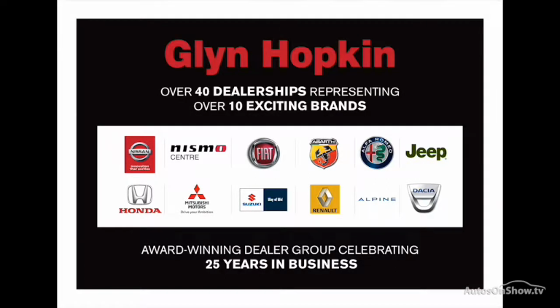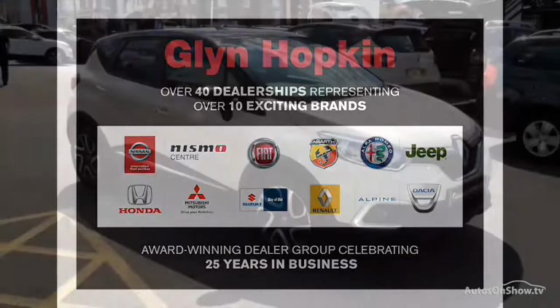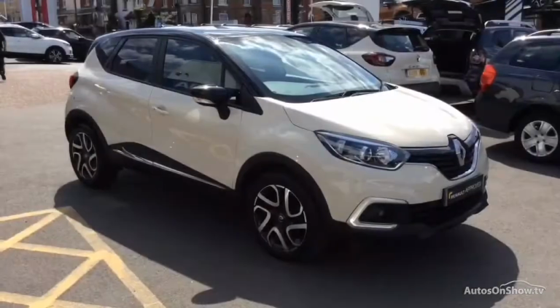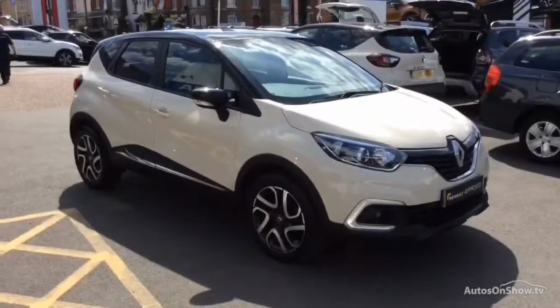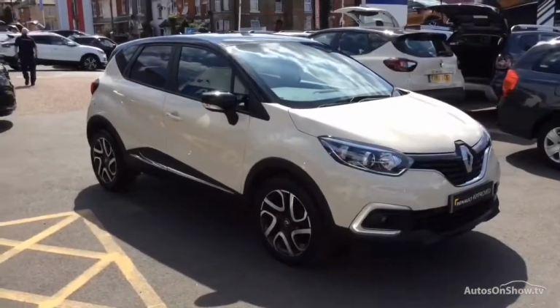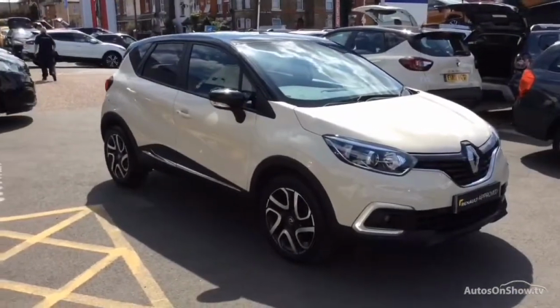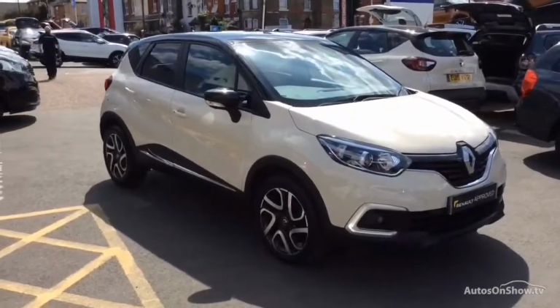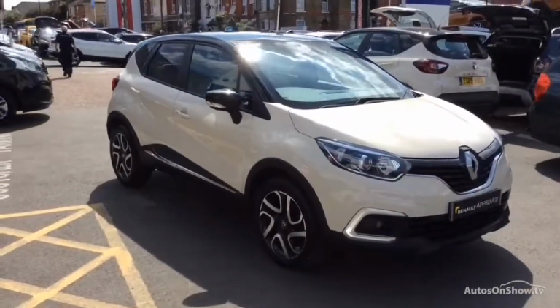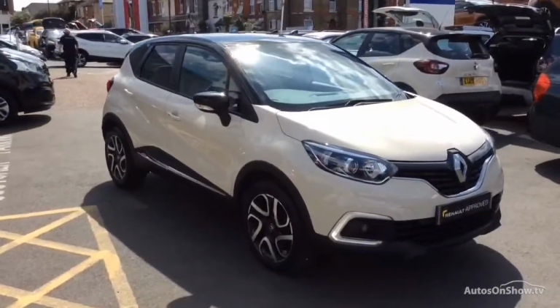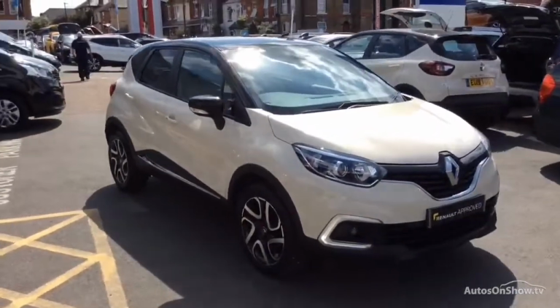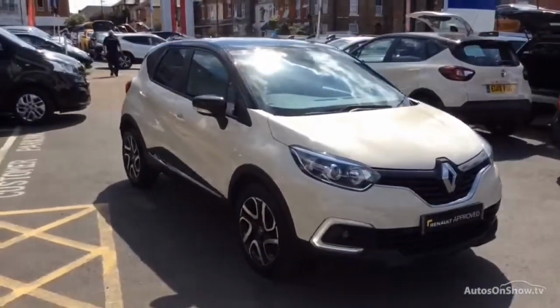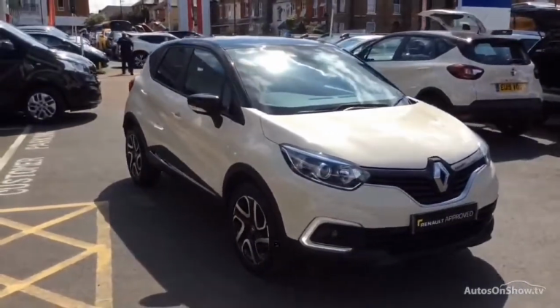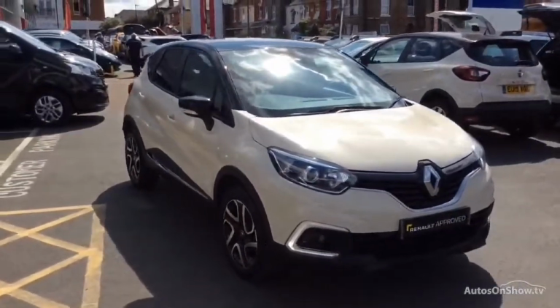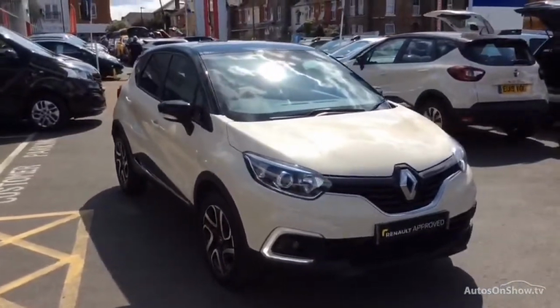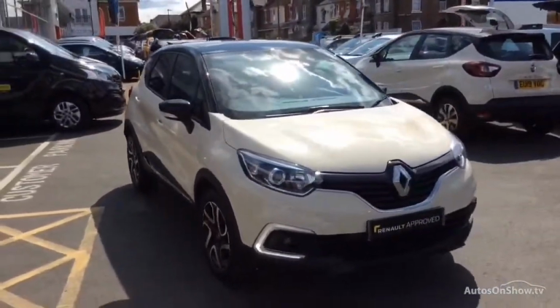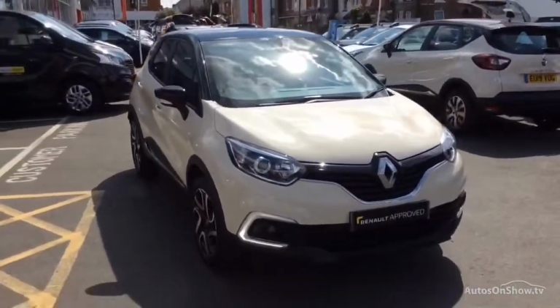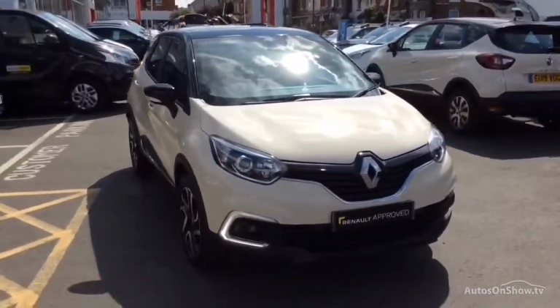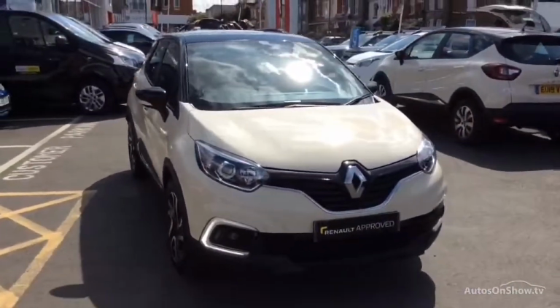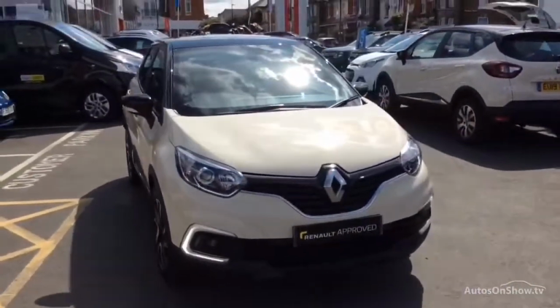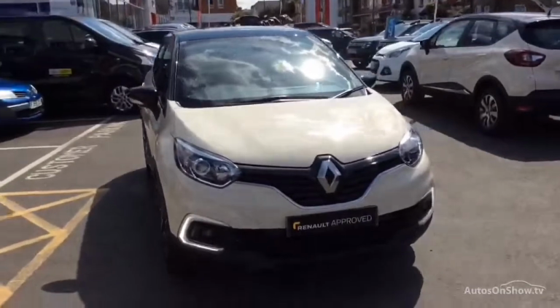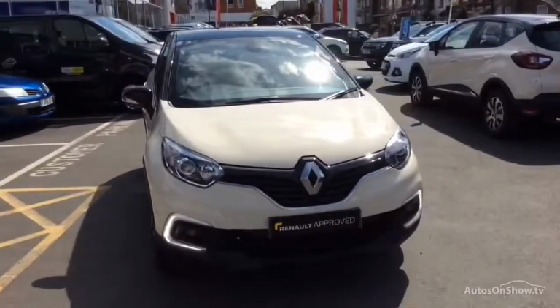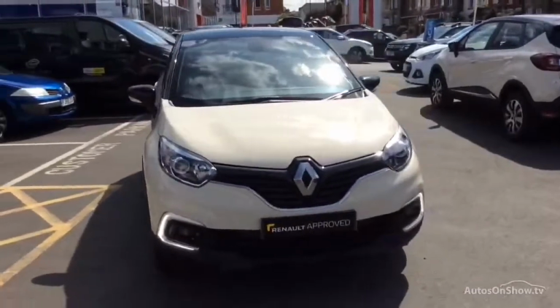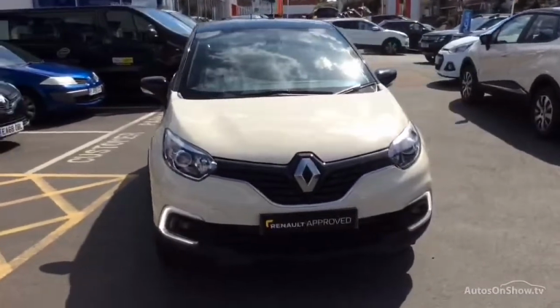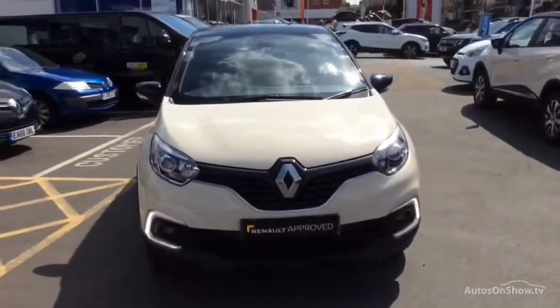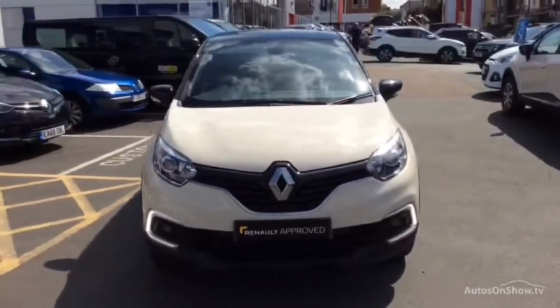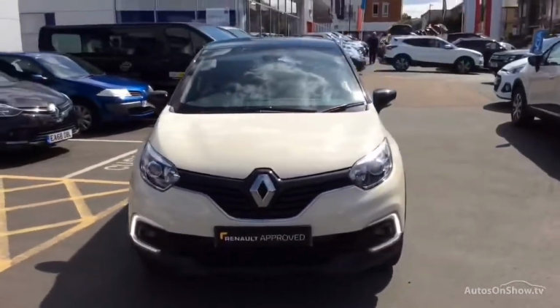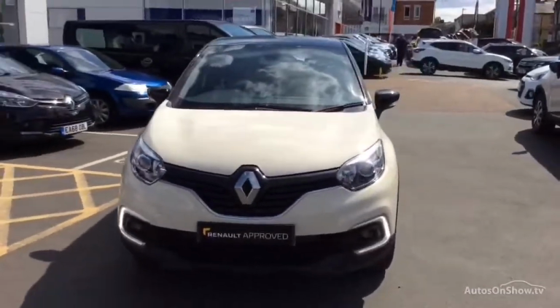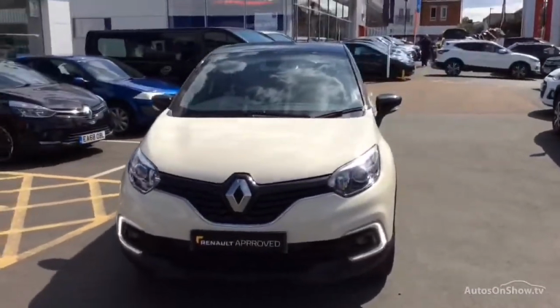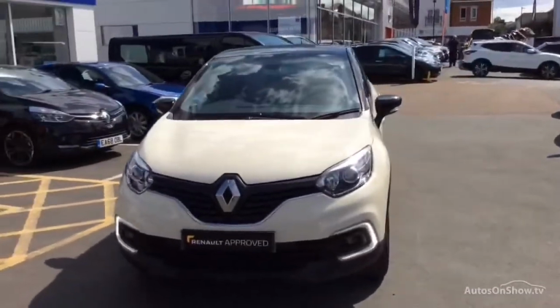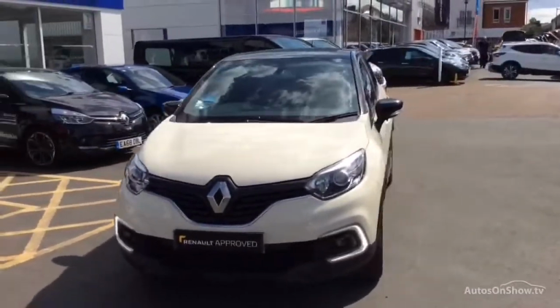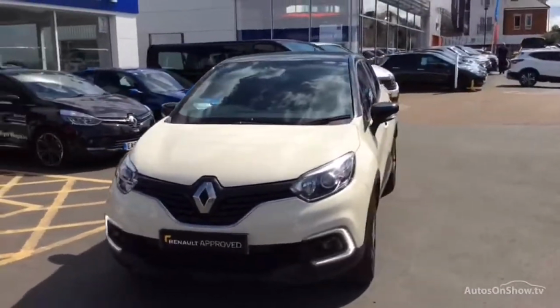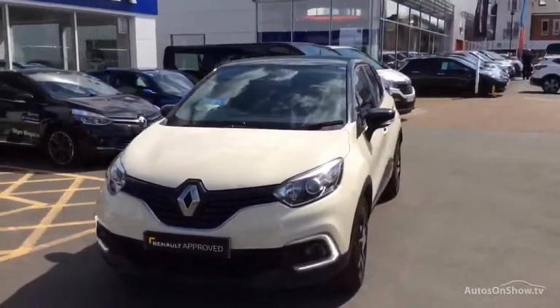Hello and welcome to Glyn Hopkin, one of the UK's largest multi-franchise dealer groups, with over 40 dealerships representing over 10 exciting brands.